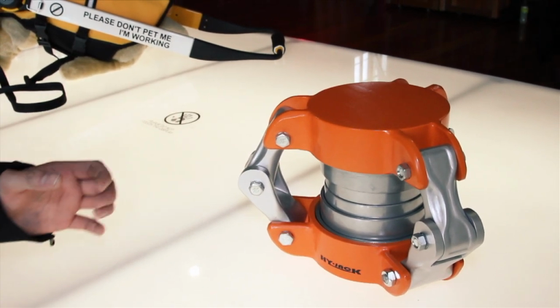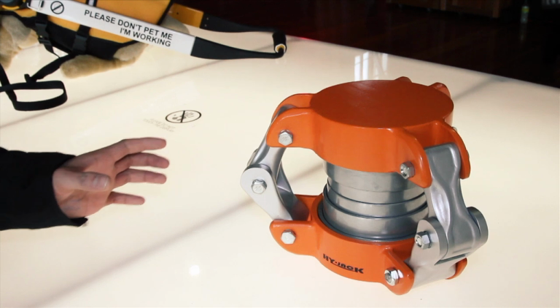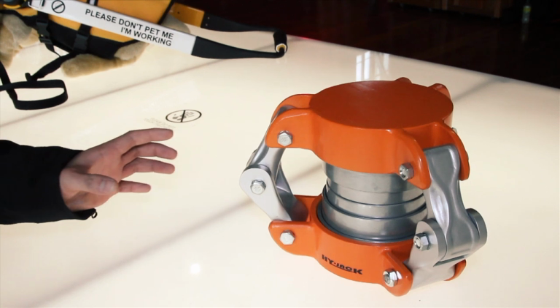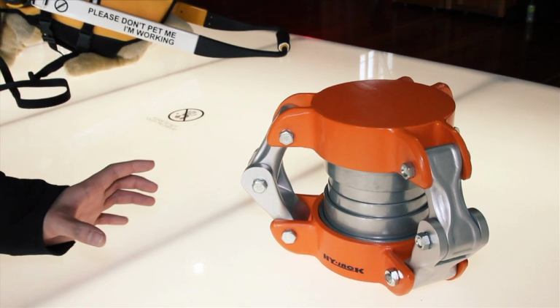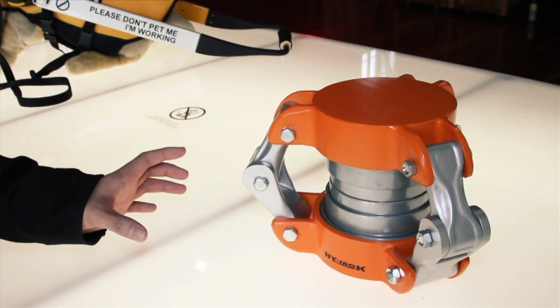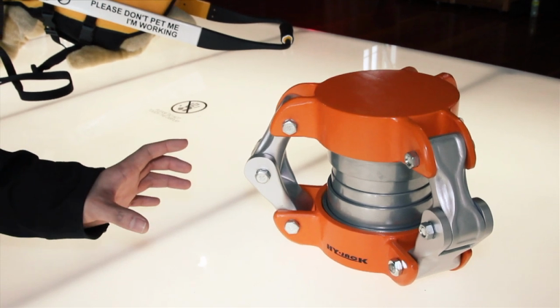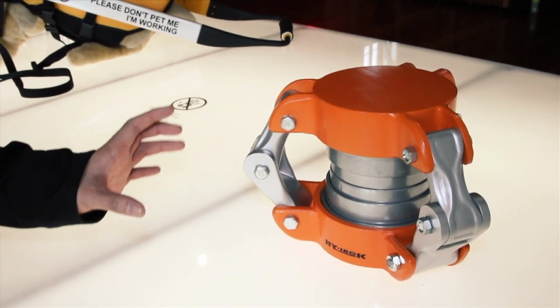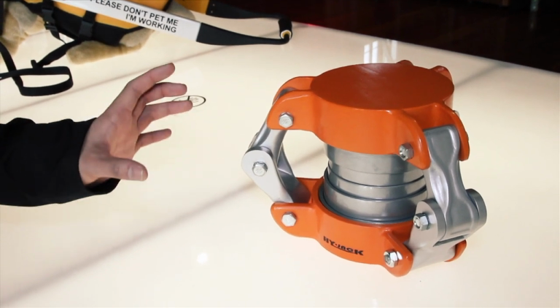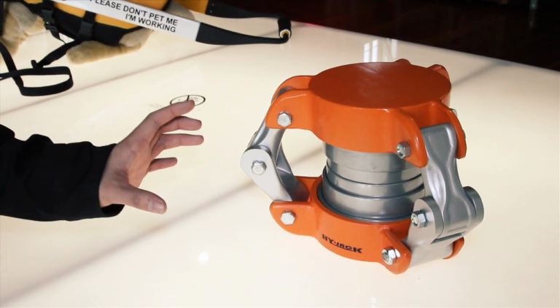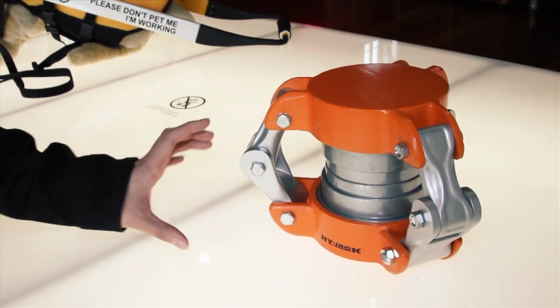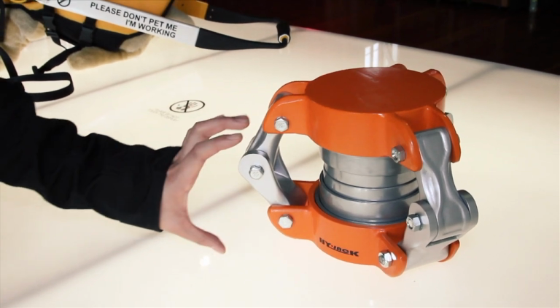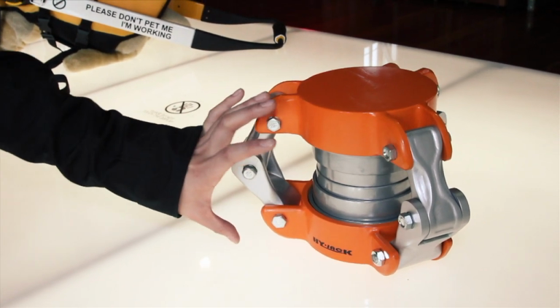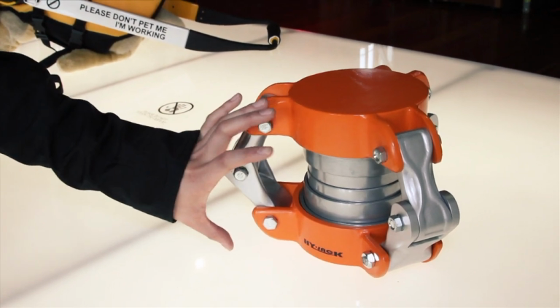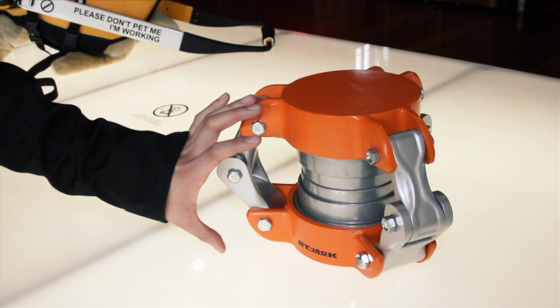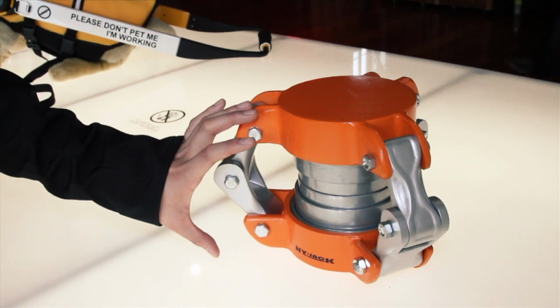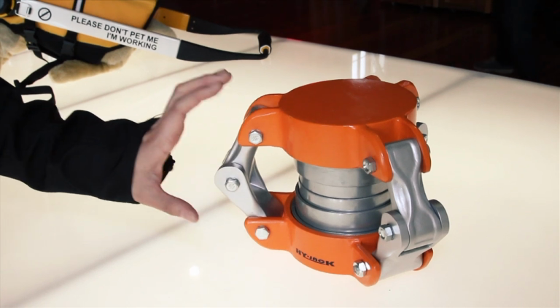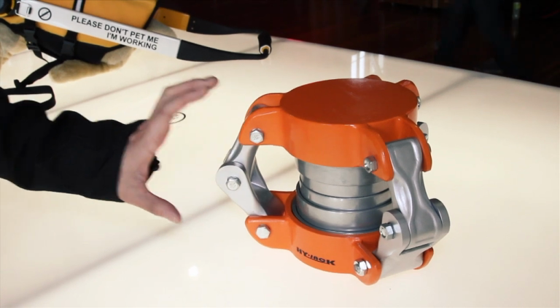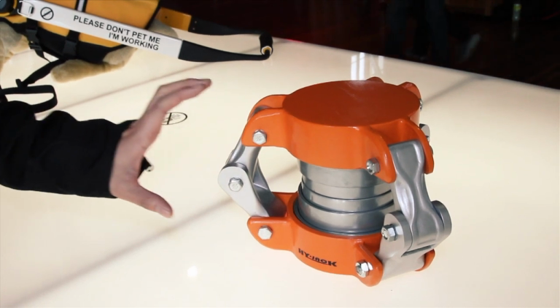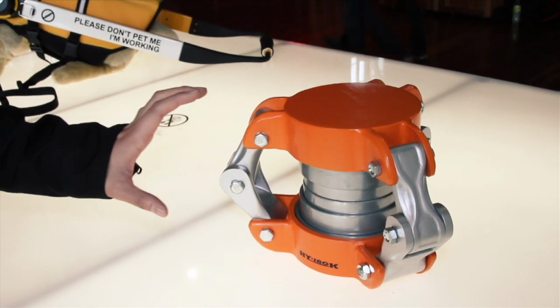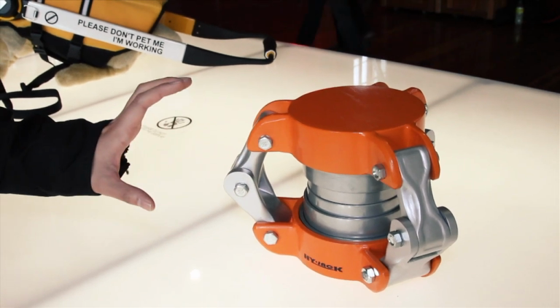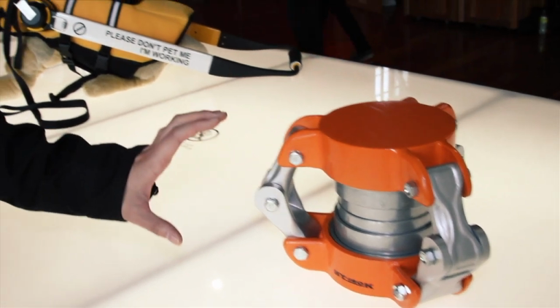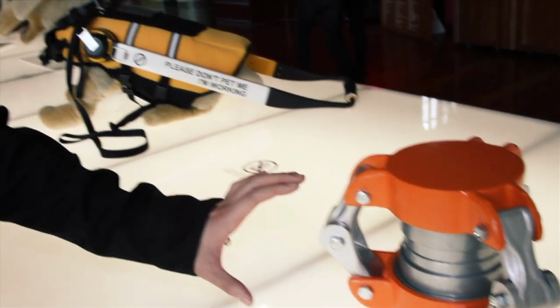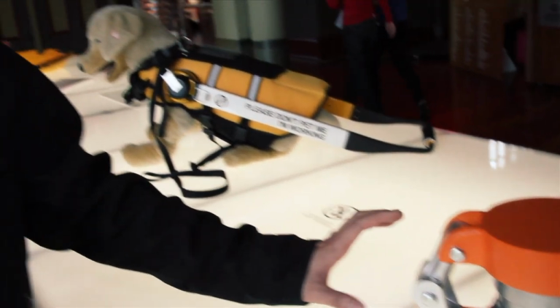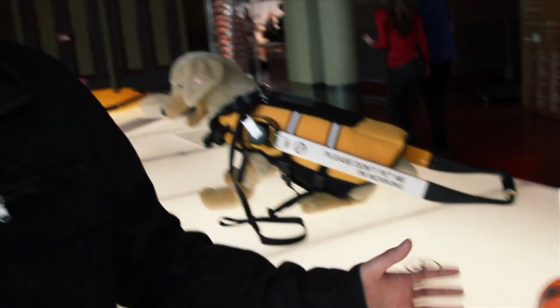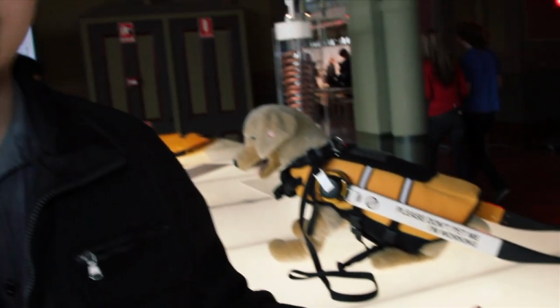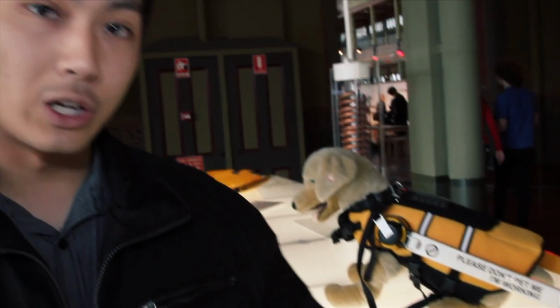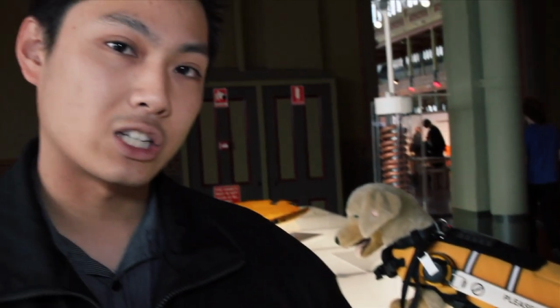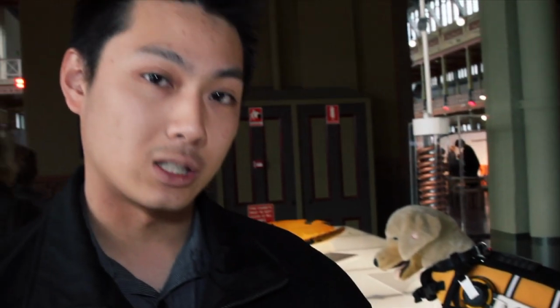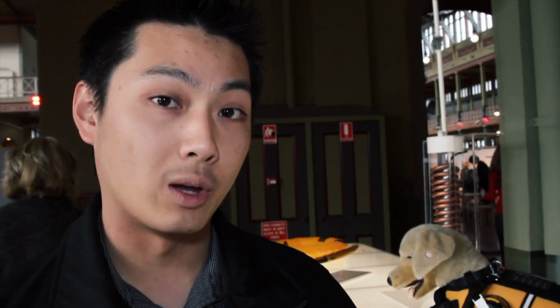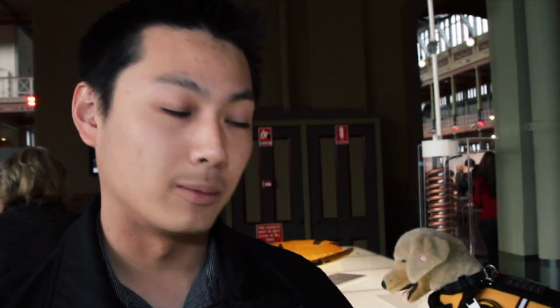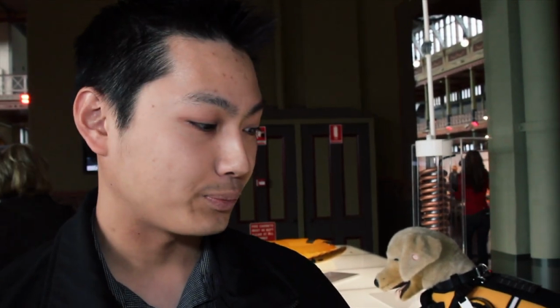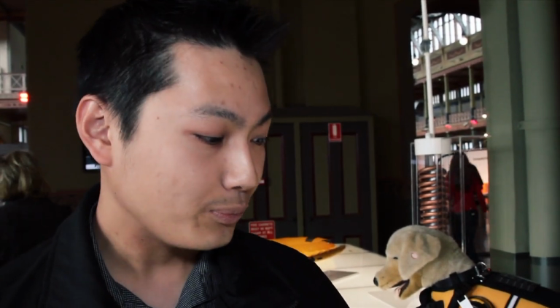I've also done research on ergonomics relating to human head height, and it should fit the 95th percentile of human heads, so you can actually just pull them out. Thank you.